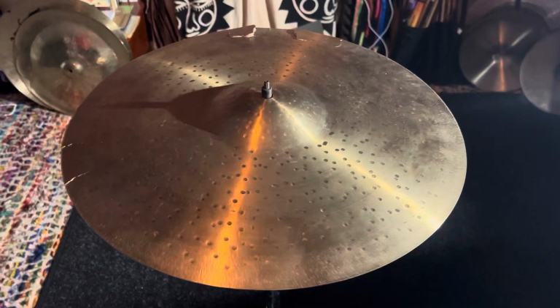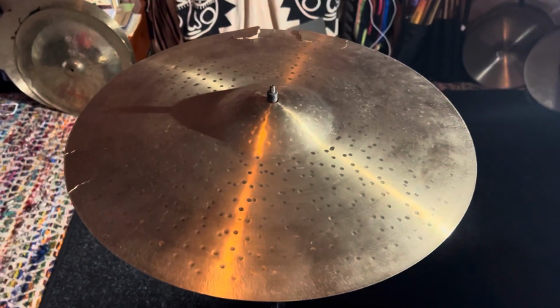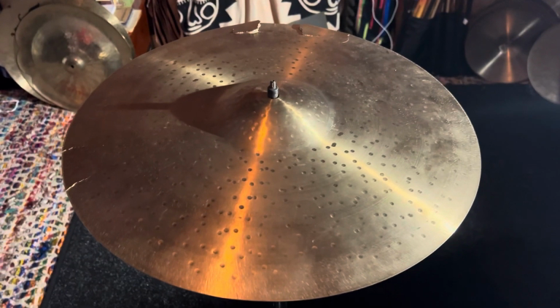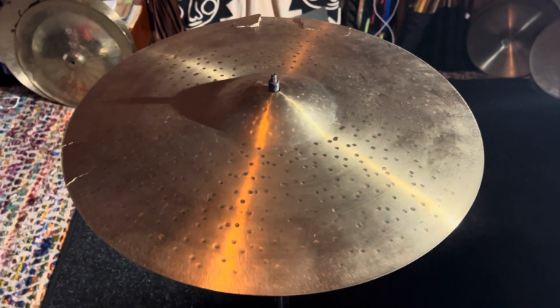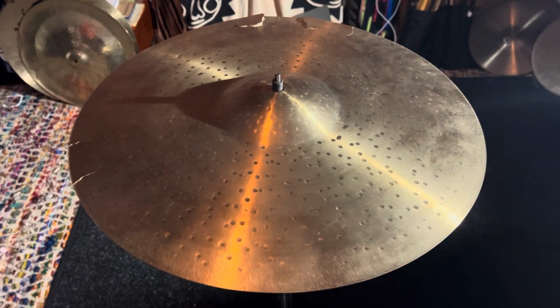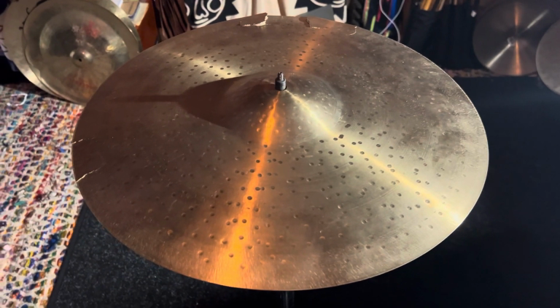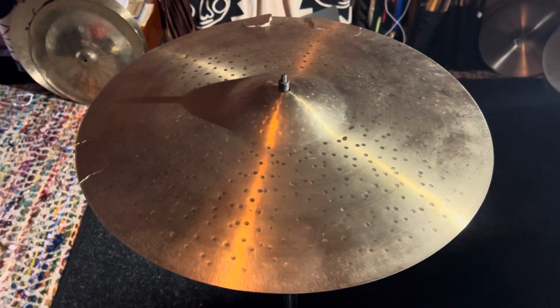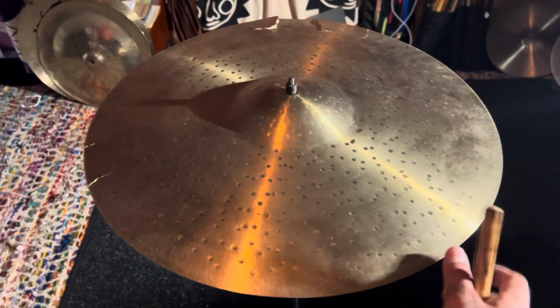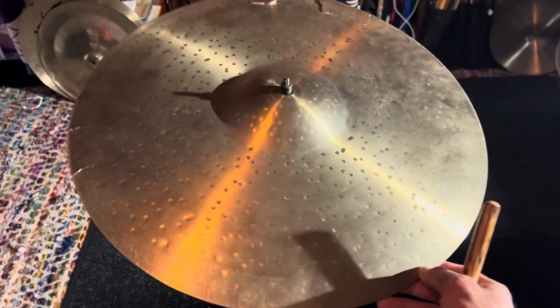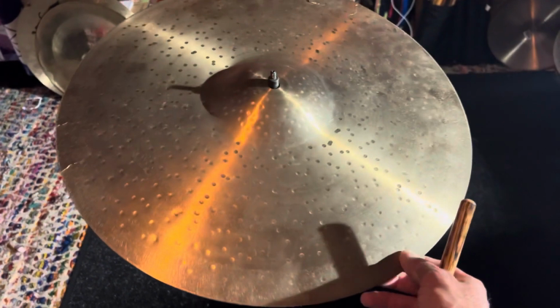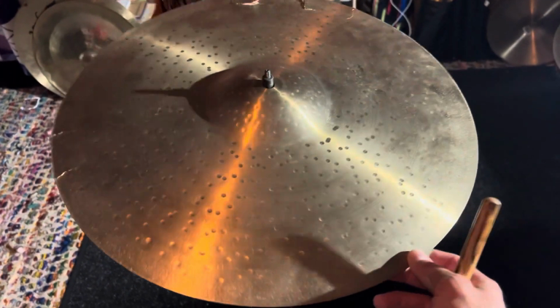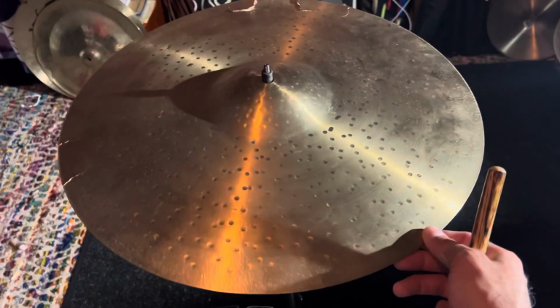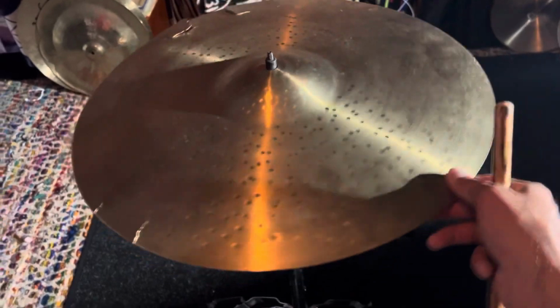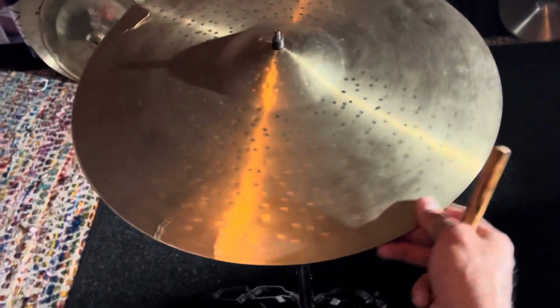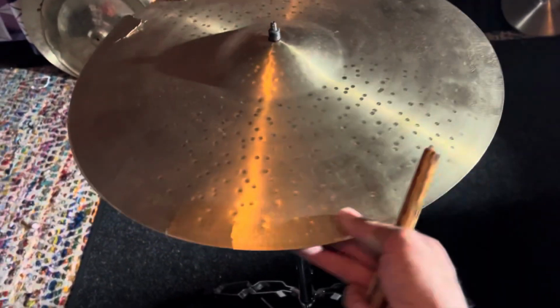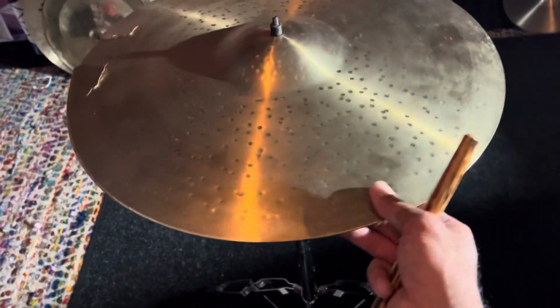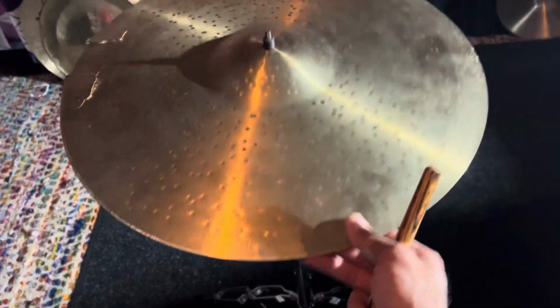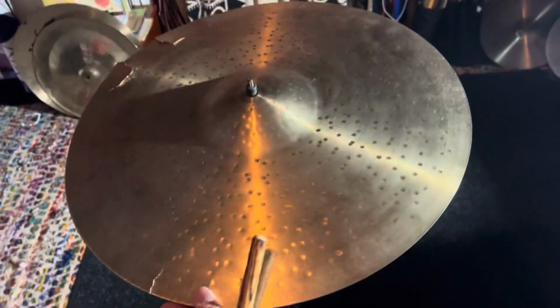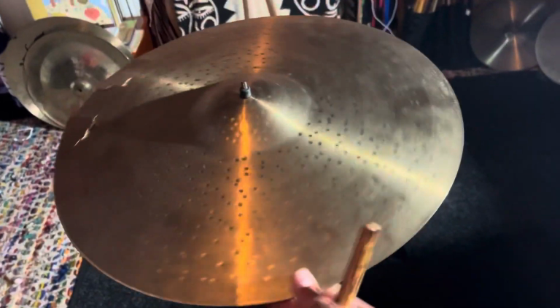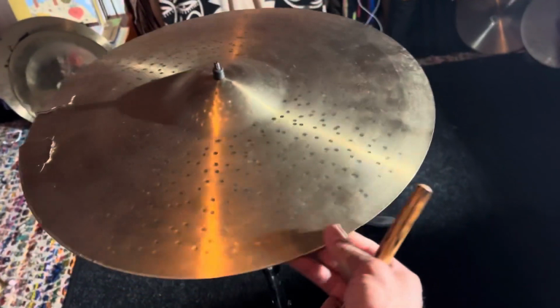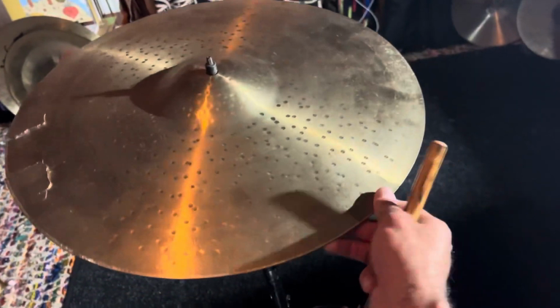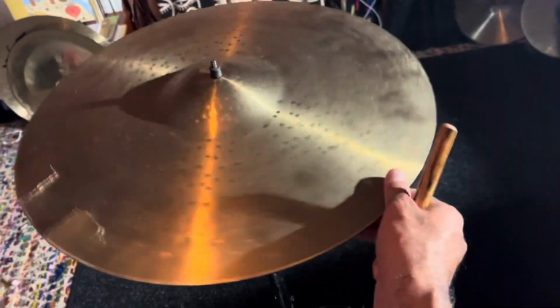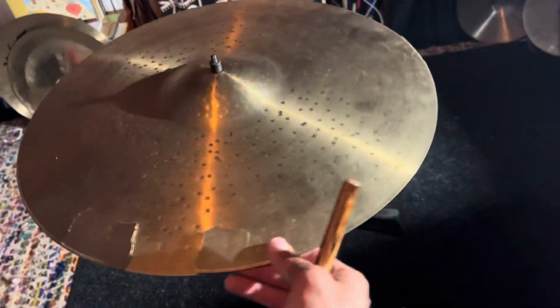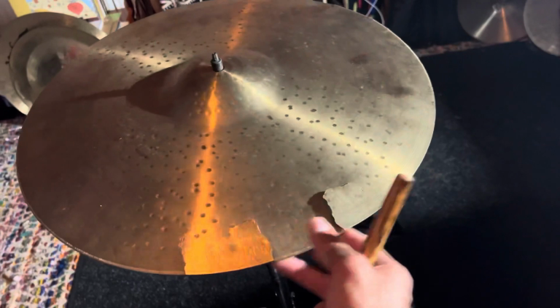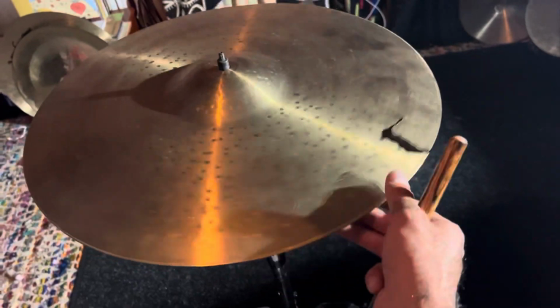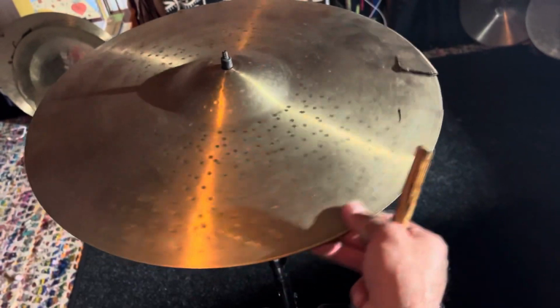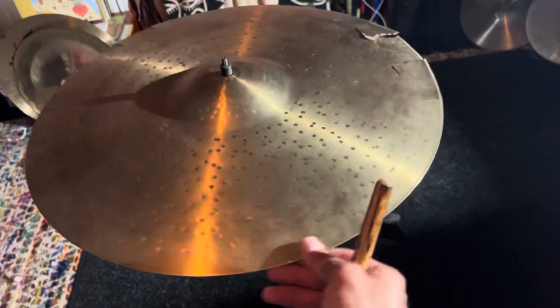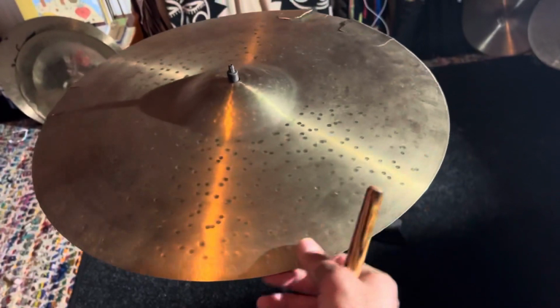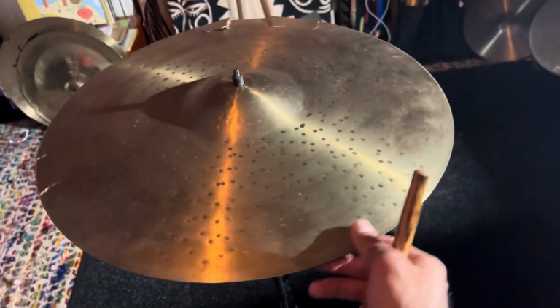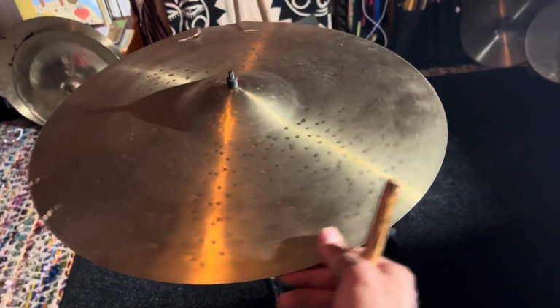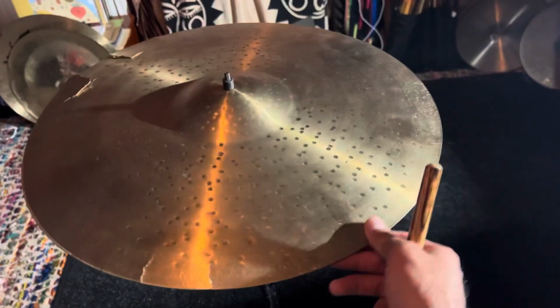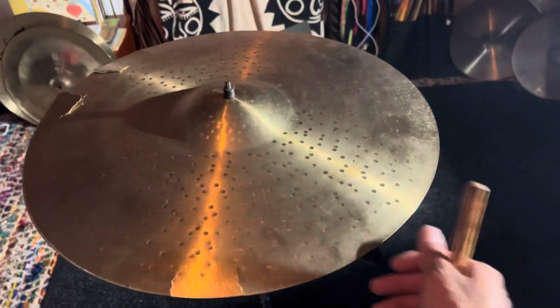Good morning and salutations y'all. Today we got a Charlie Brown hand hammered cymbal right here — I believe it's 18 inch. You got some pretty good damage all around the cymbal right here. We're gonna try to wave it out, save this cymbal as much as possible.